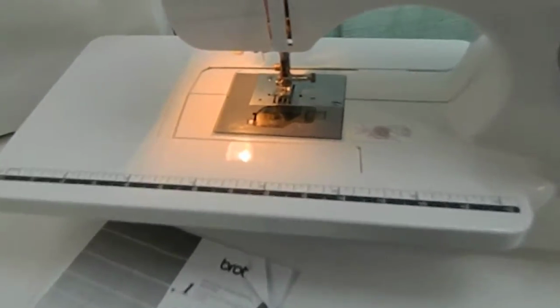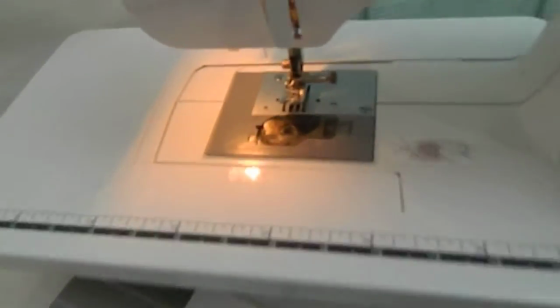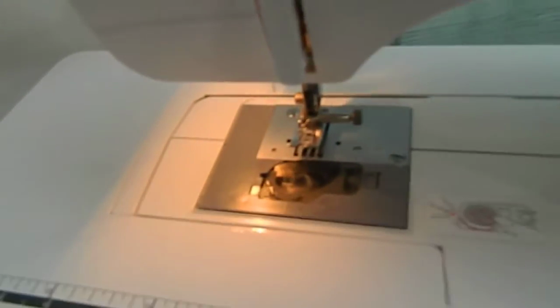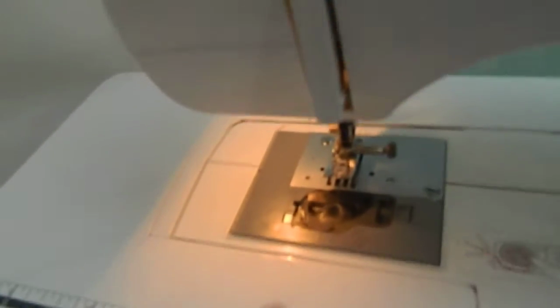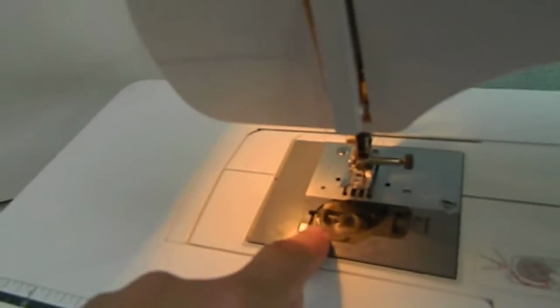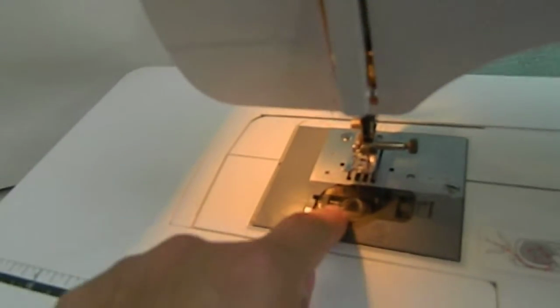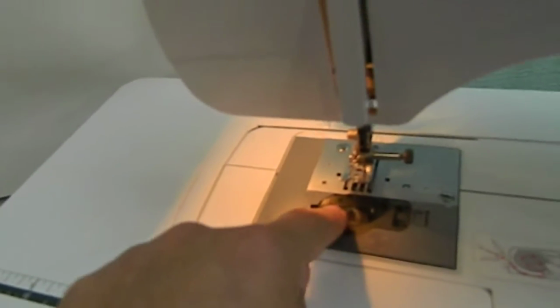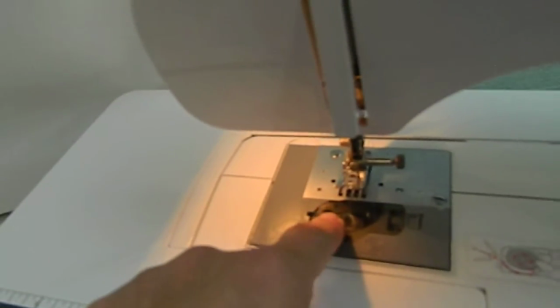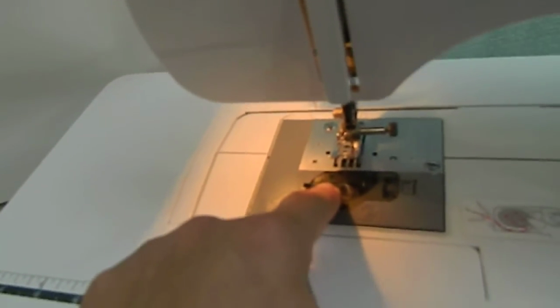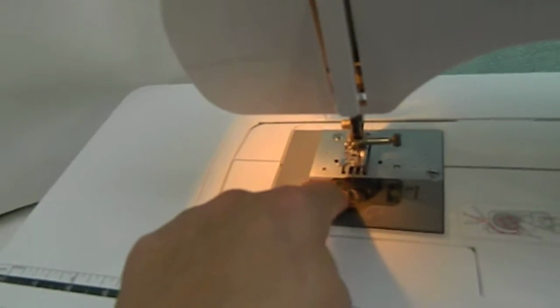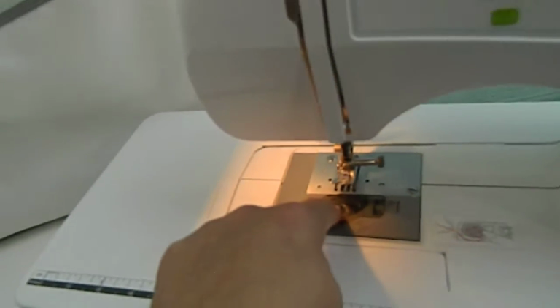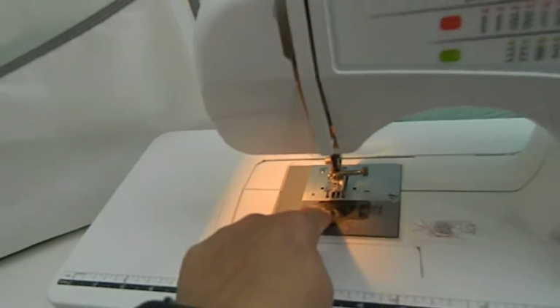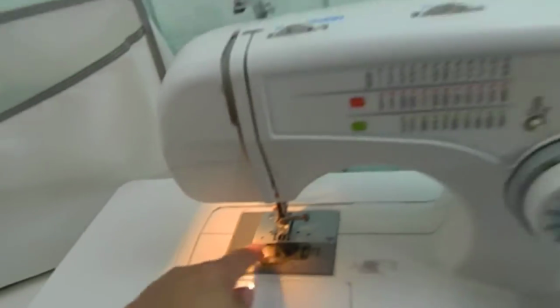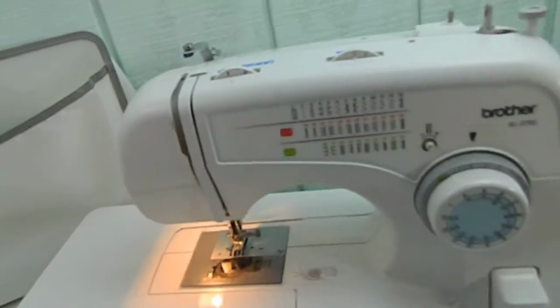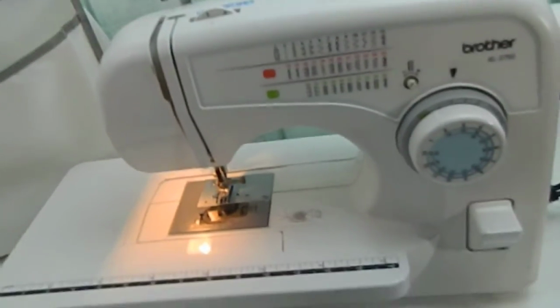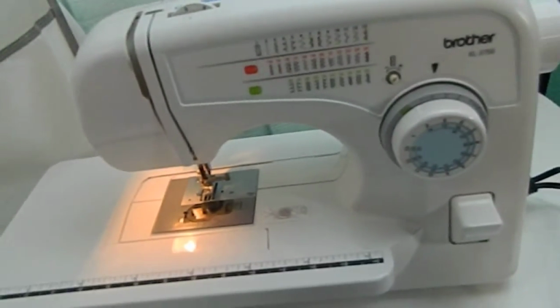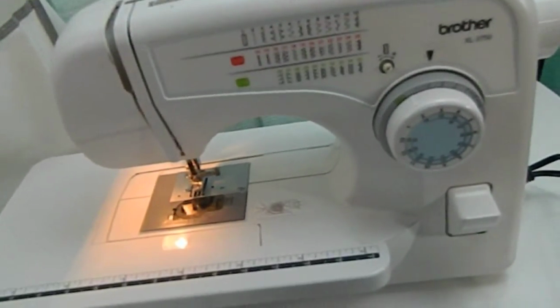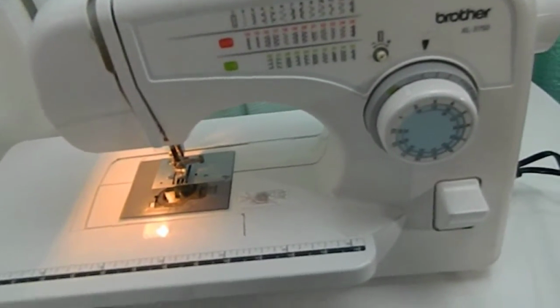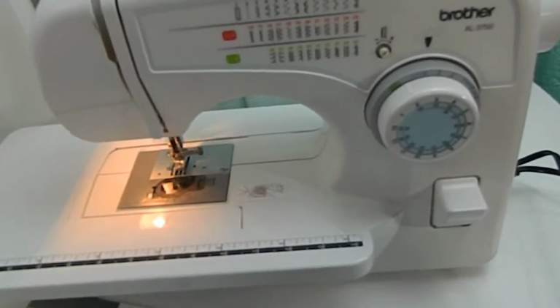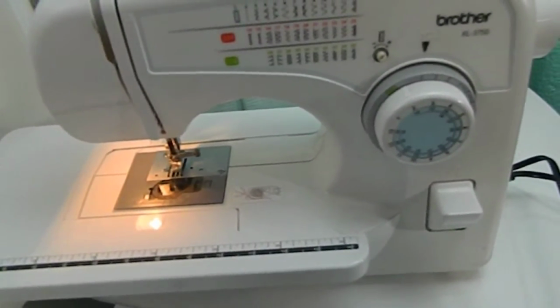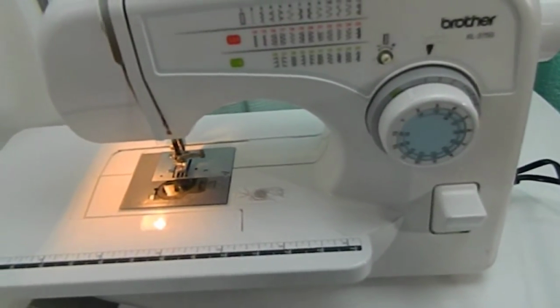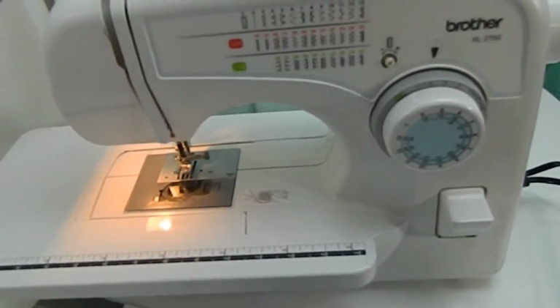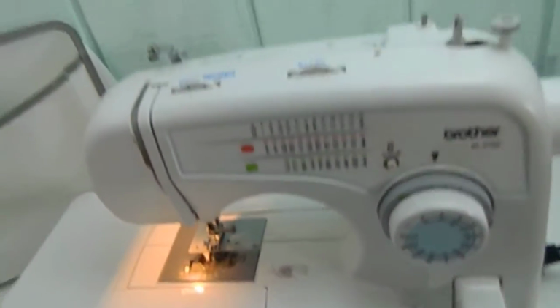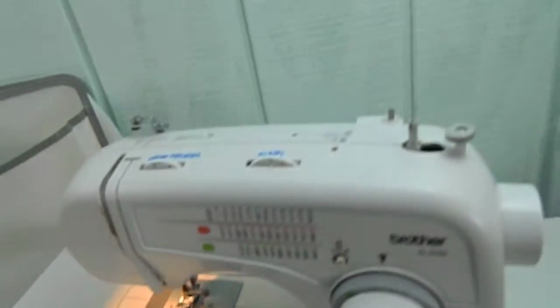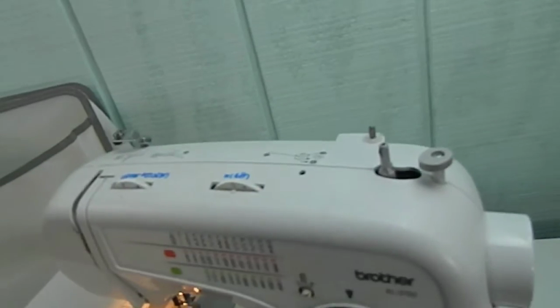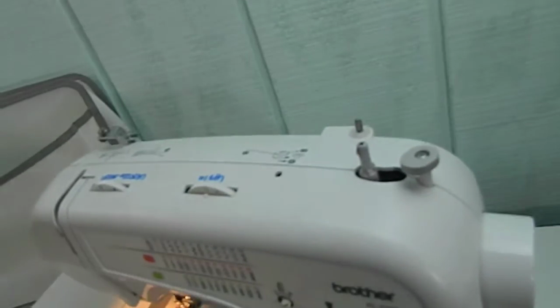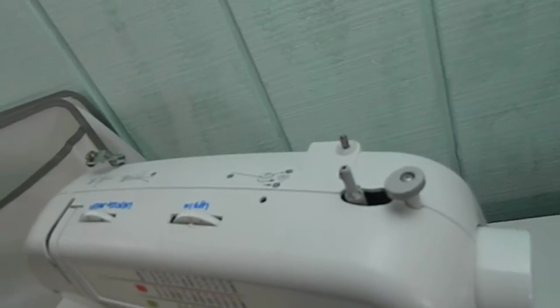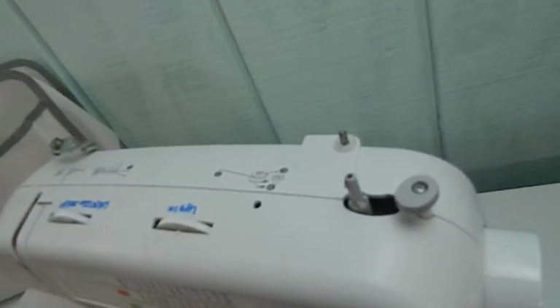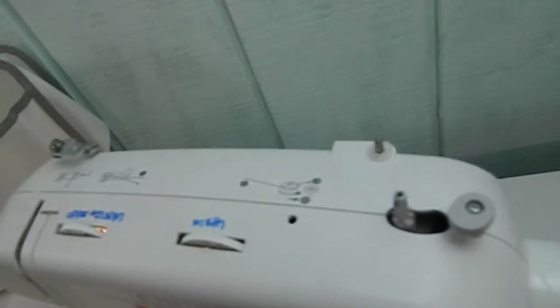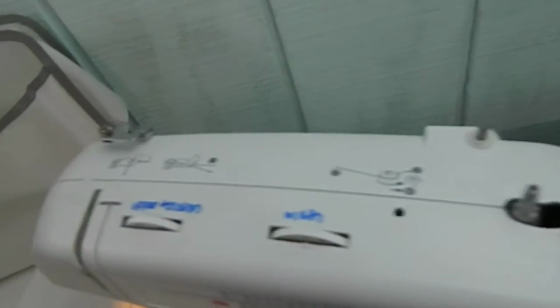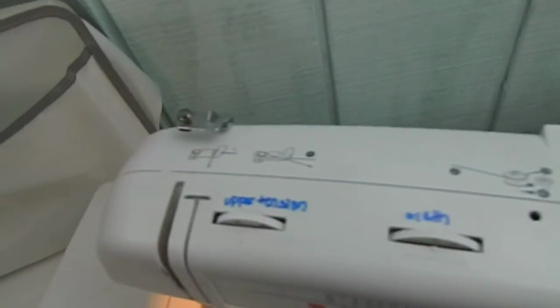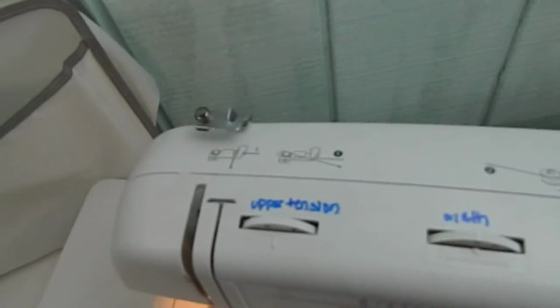There is a bobbin with thread inside. You're welcome to send a message if you have any questions or want to guide me on doing certain things.